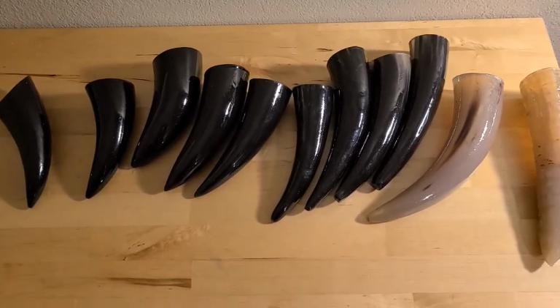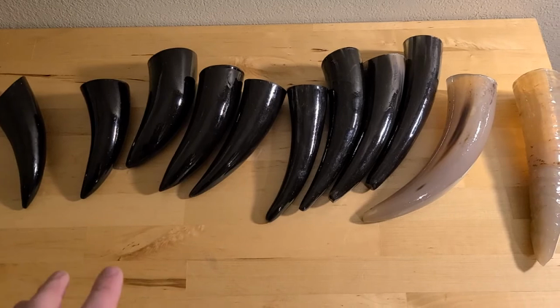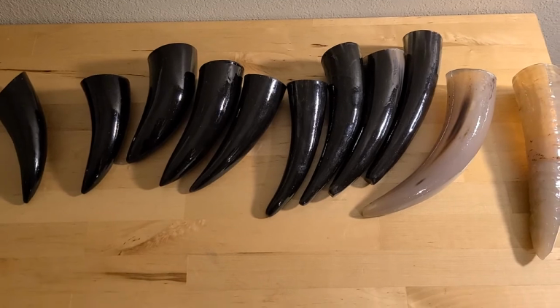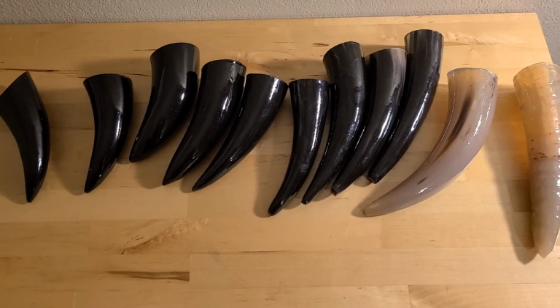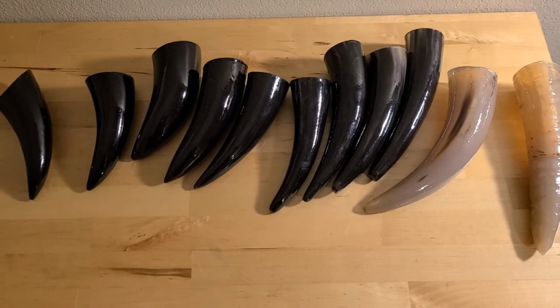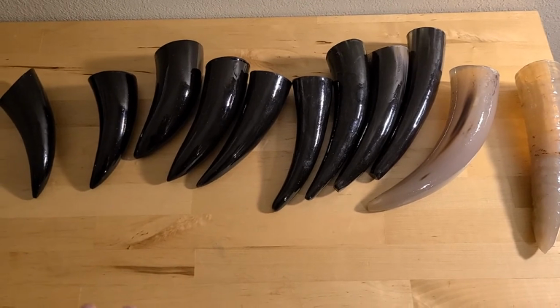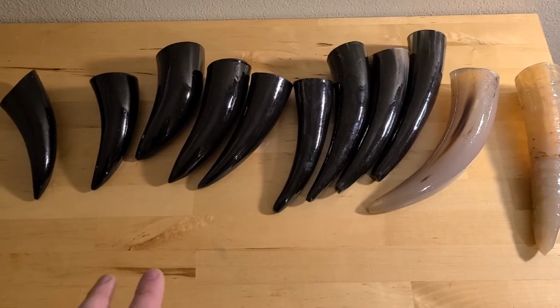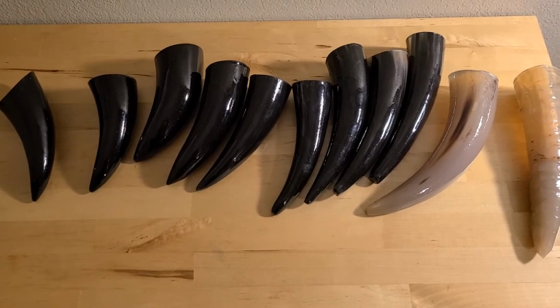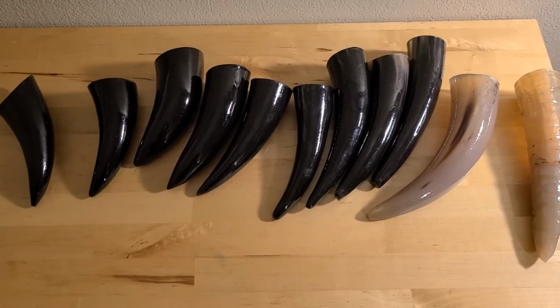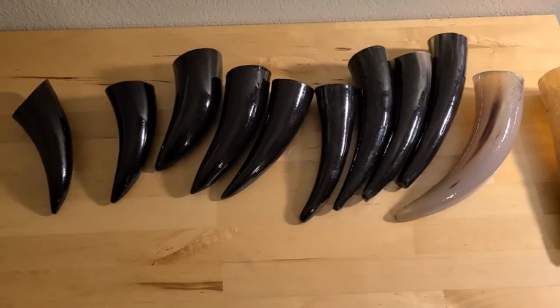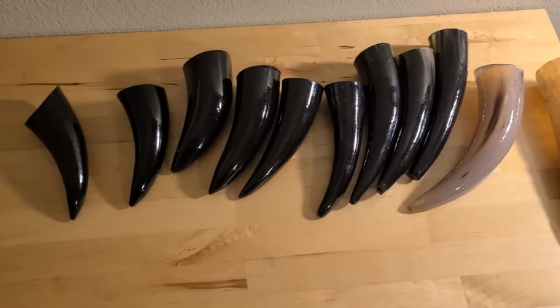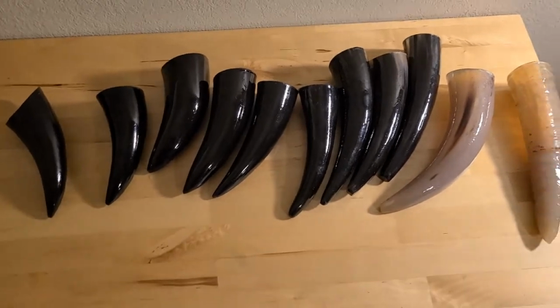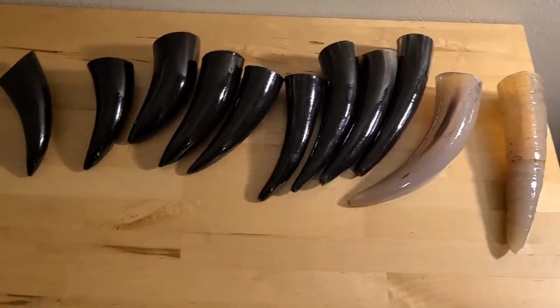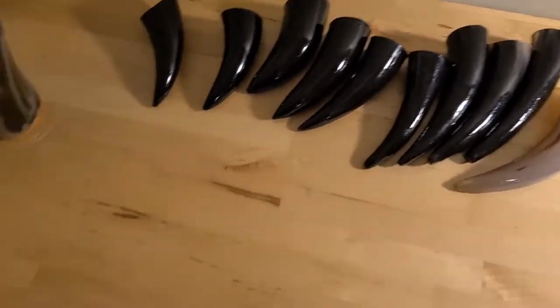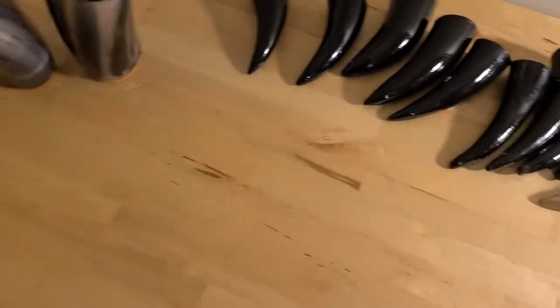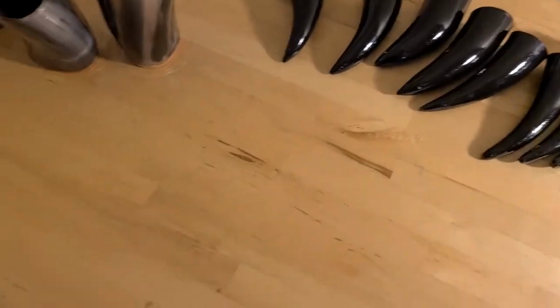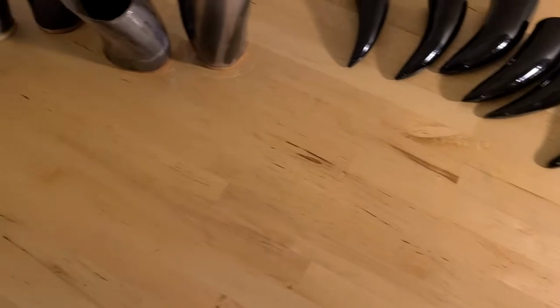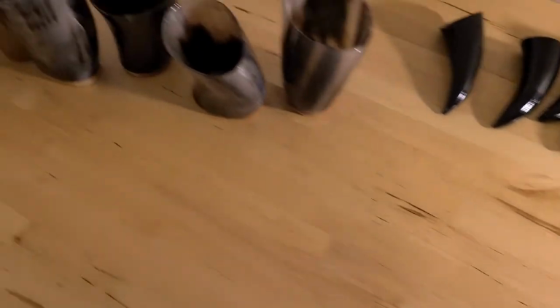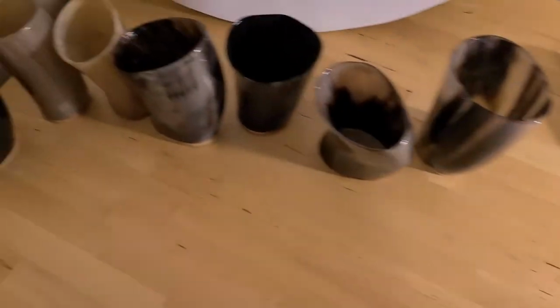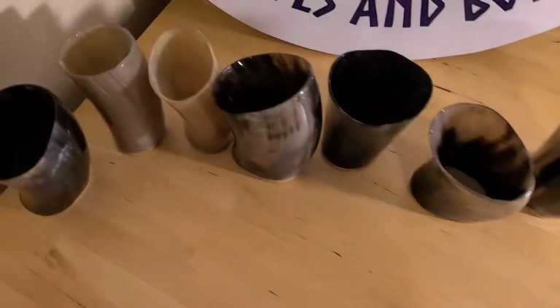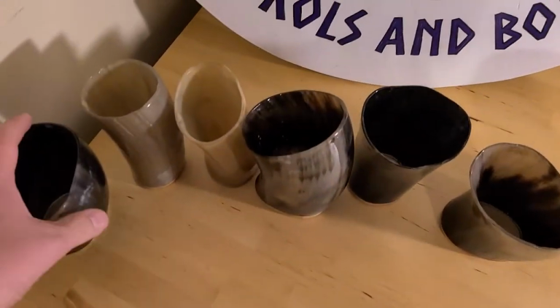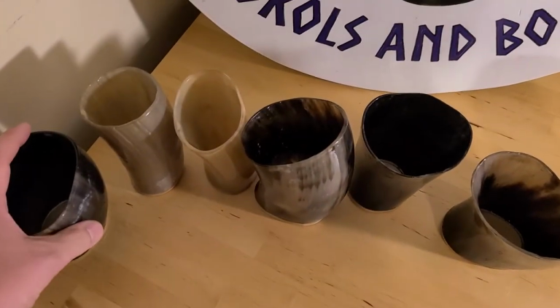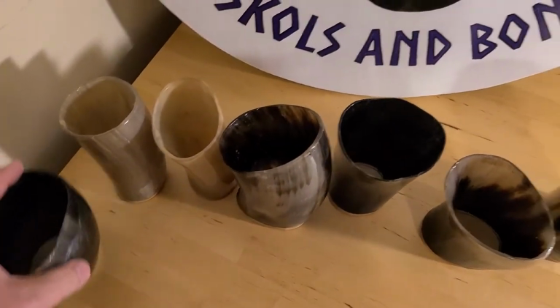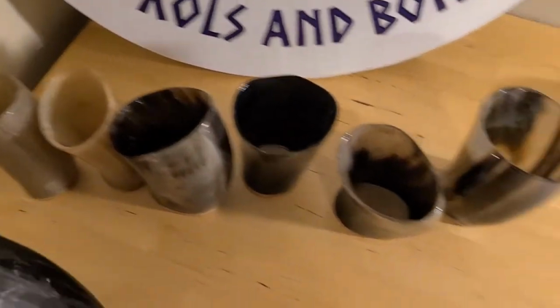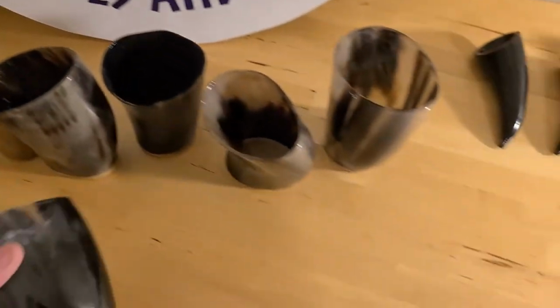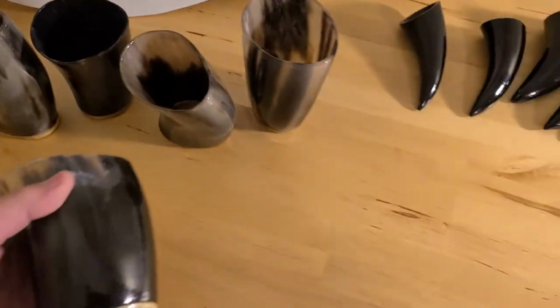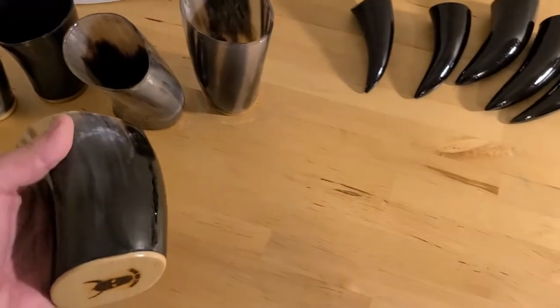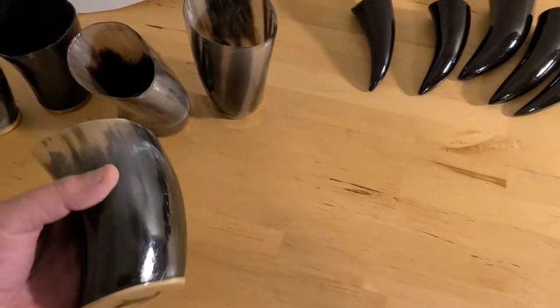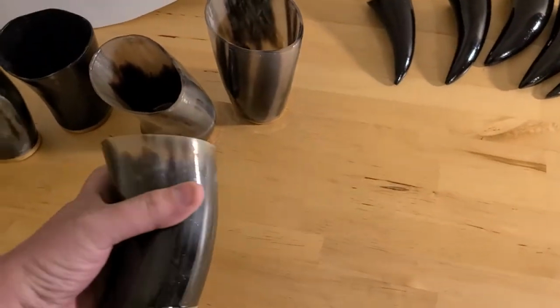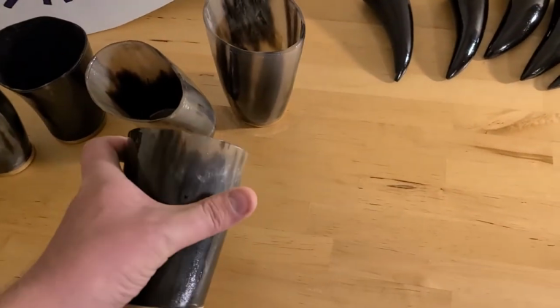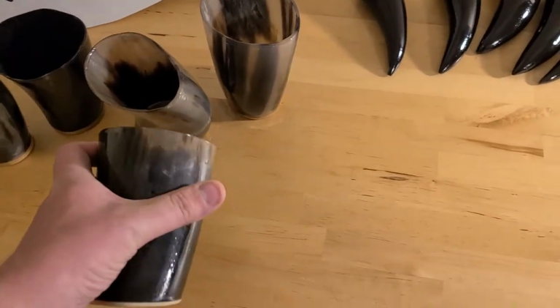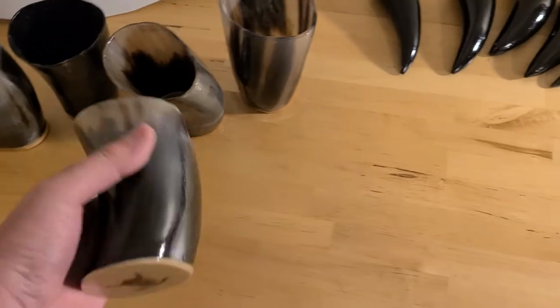All the shot glasses run $12, or you can get a set of two for $20. Everything is plus shipping. We do allow local pickup if you're in the area — we're located in southern Minnesota.